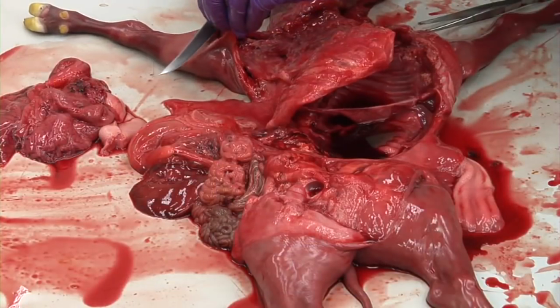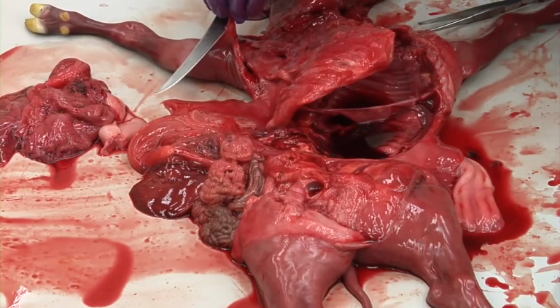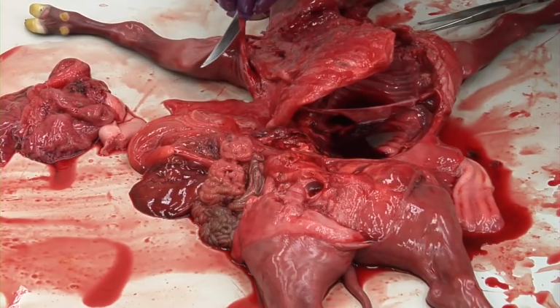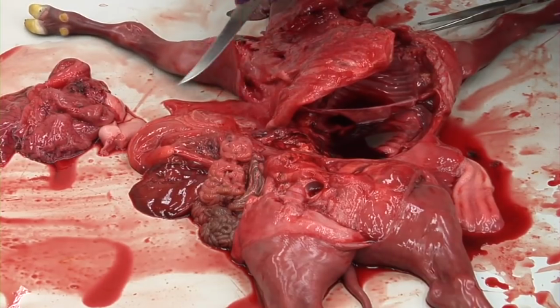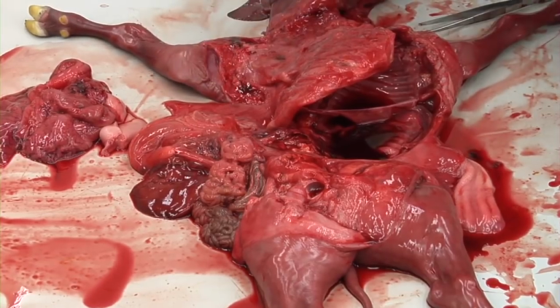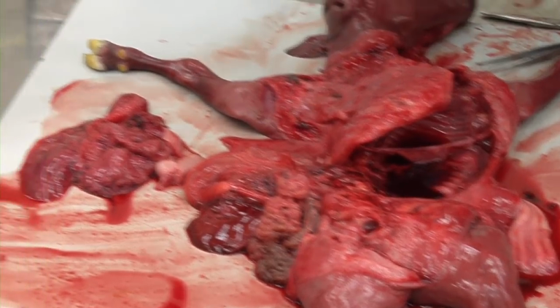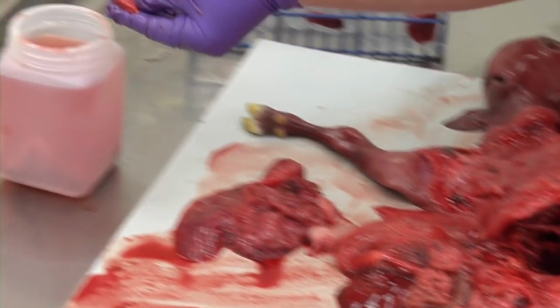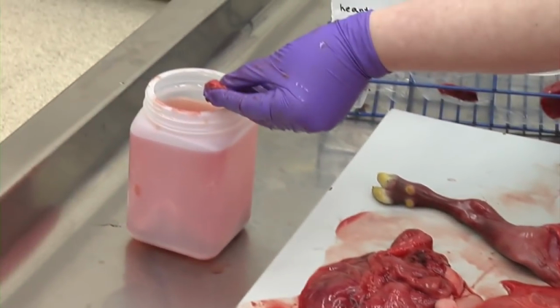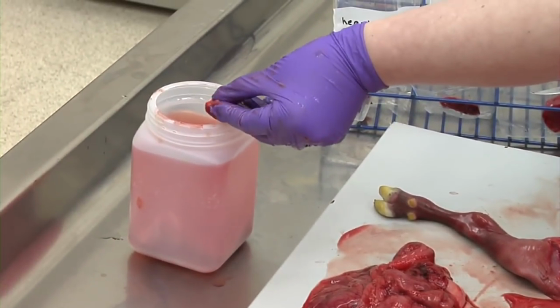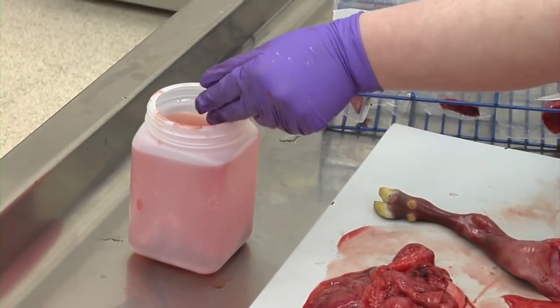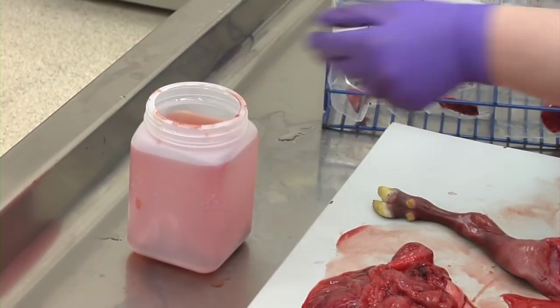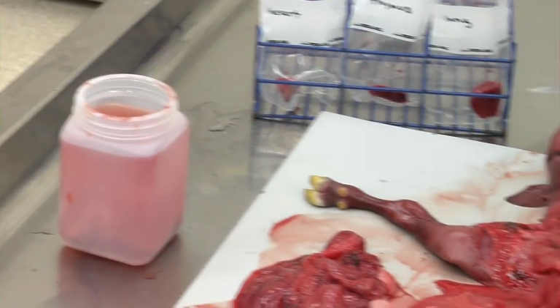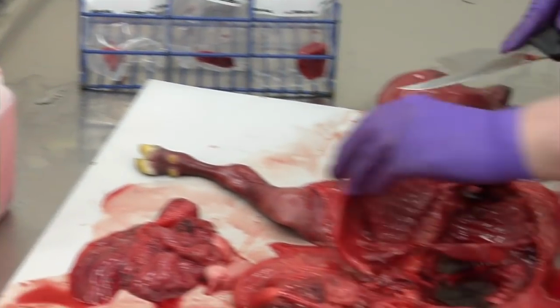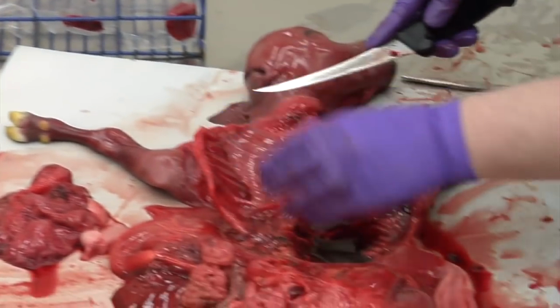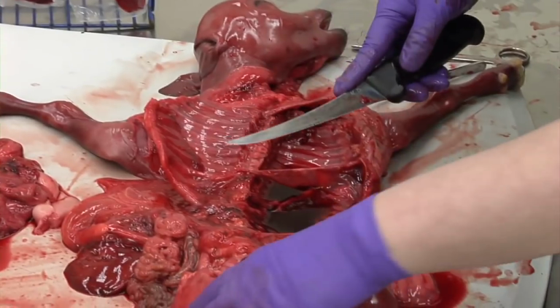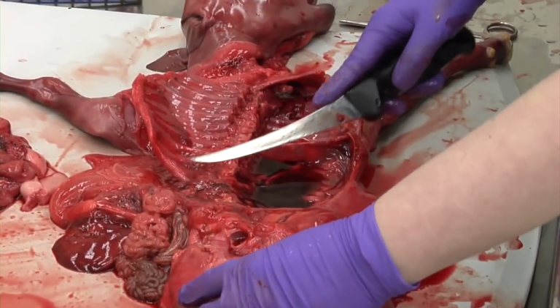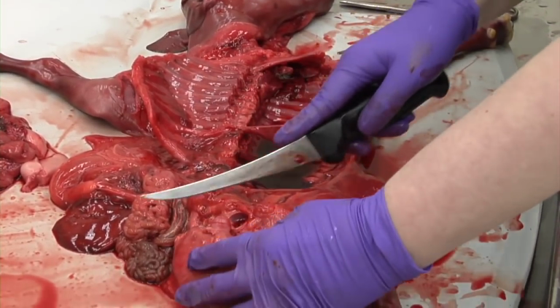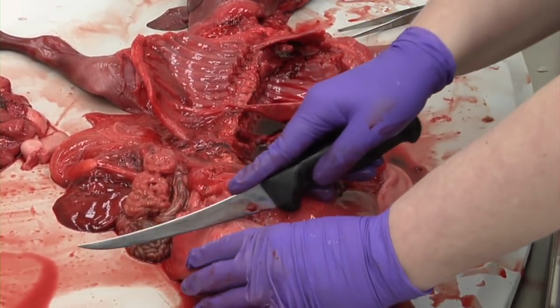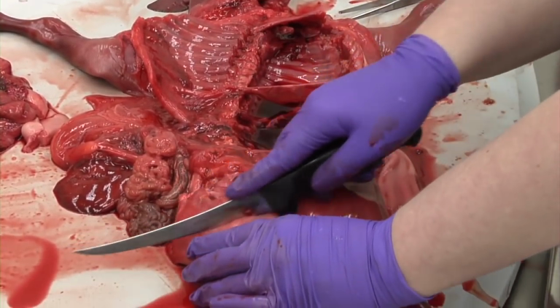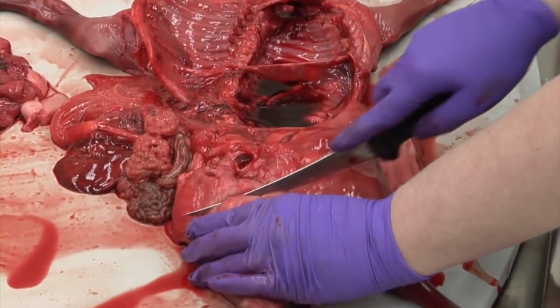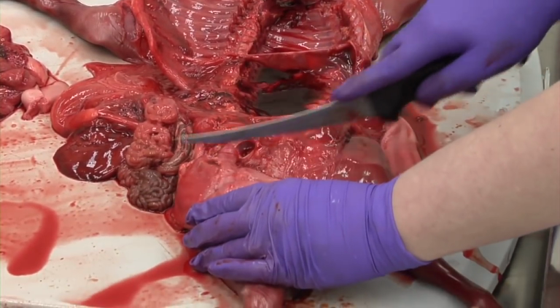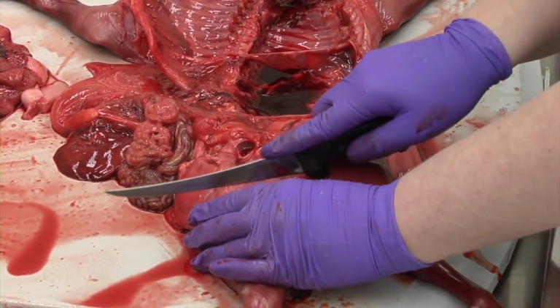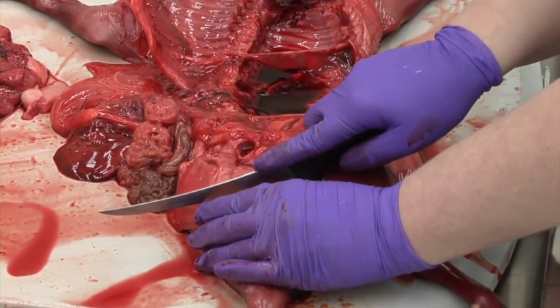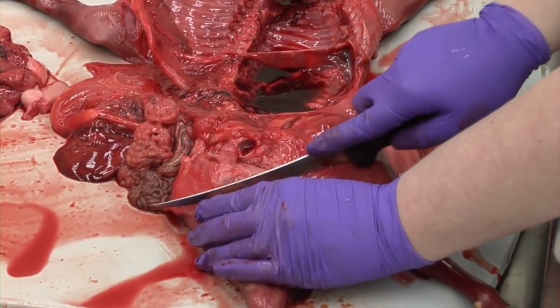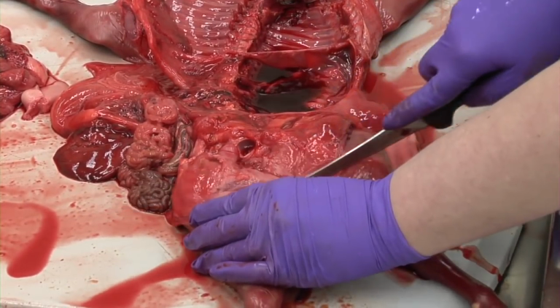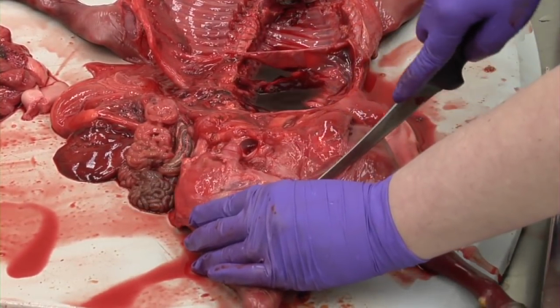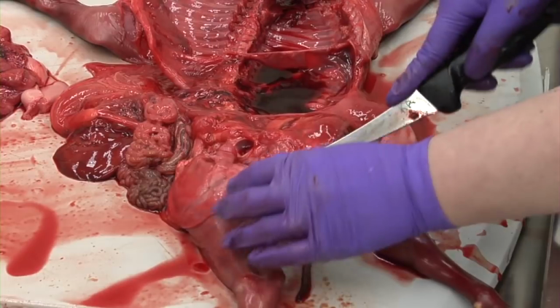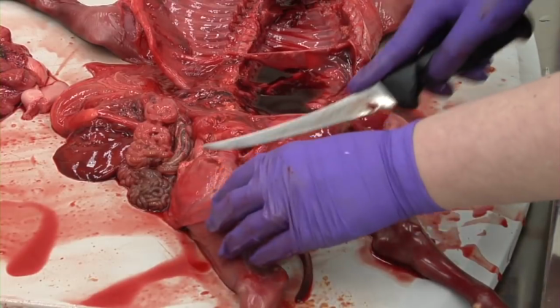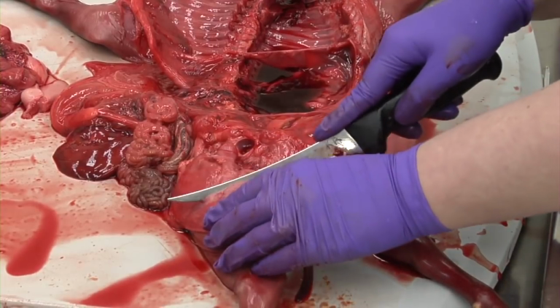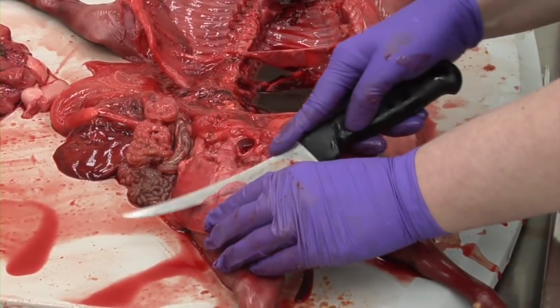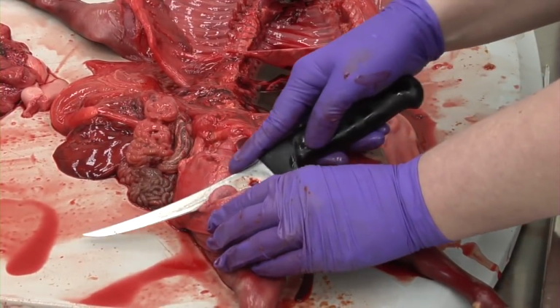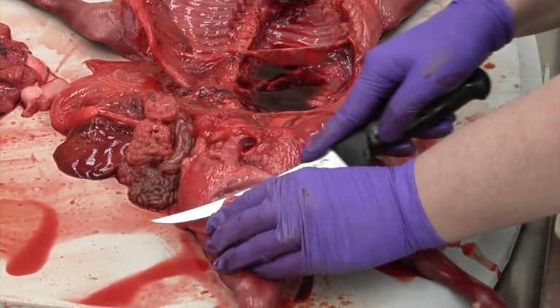Three sections of skeletal muscle from different locations should be placed in formalin. This can be the limbs, tongue, or diaphragm. As with the cardiac muscle, these tissues may contain lesions associated with Neospora caninum.